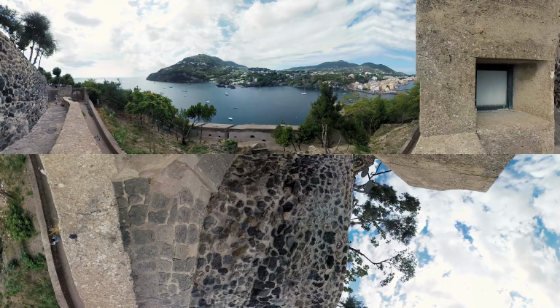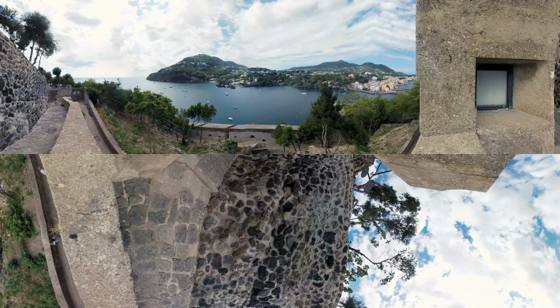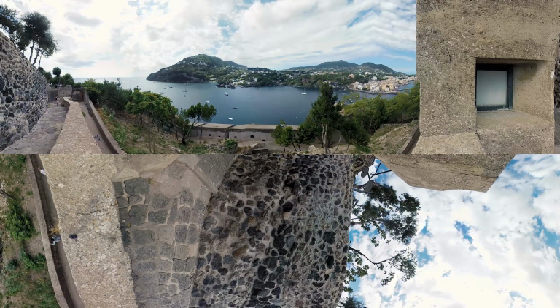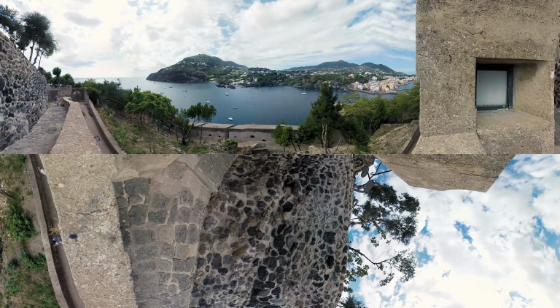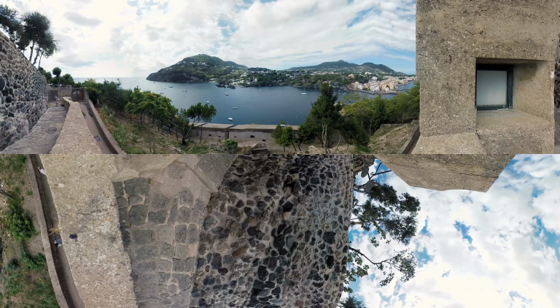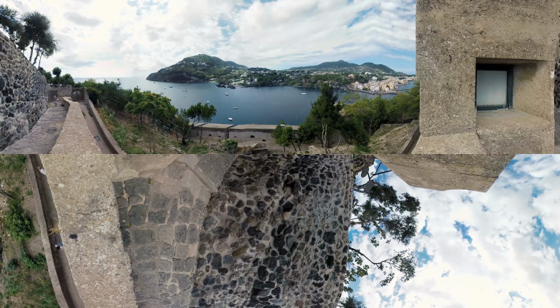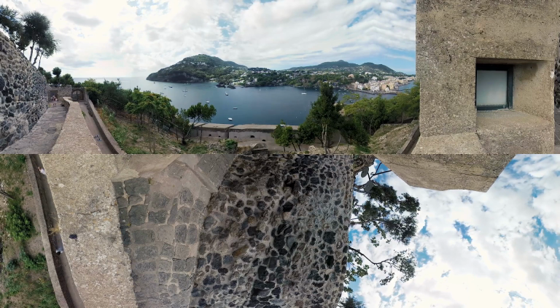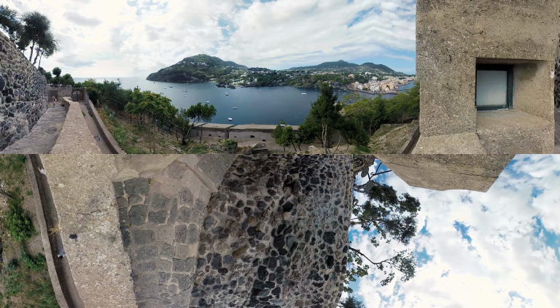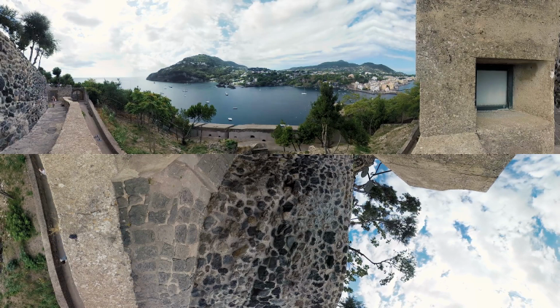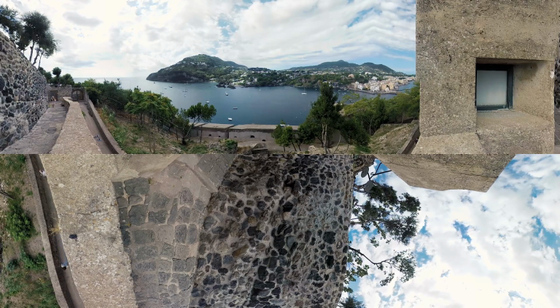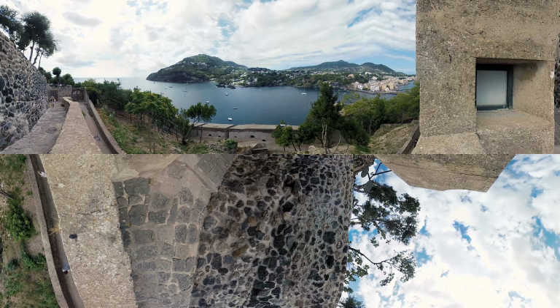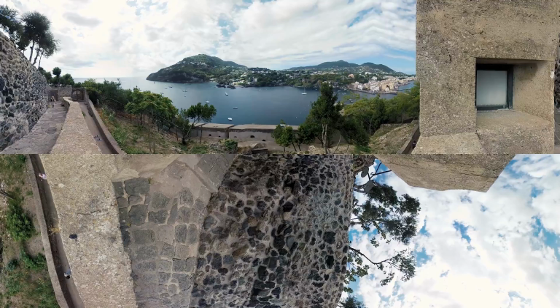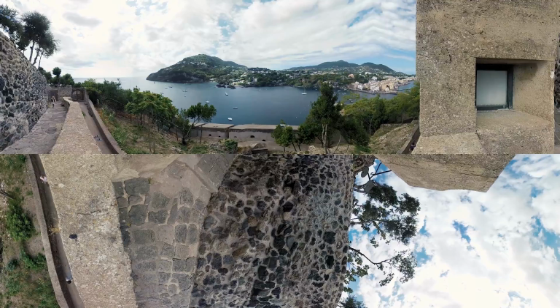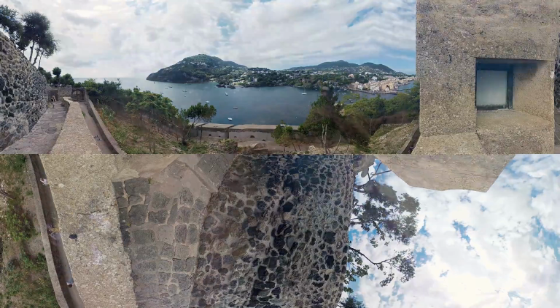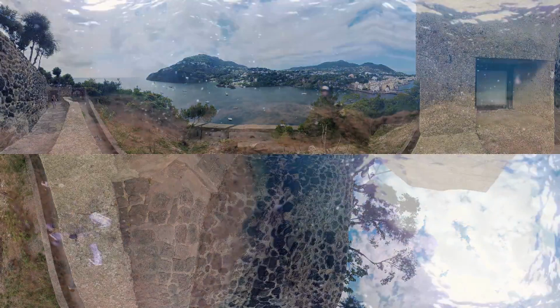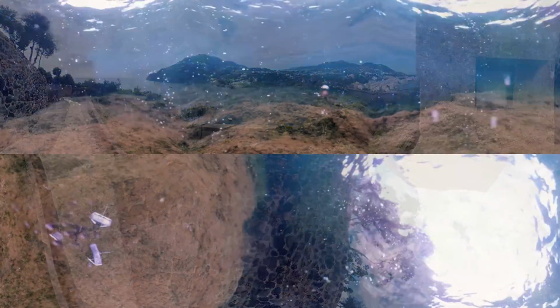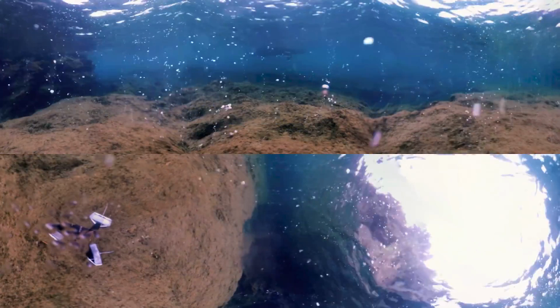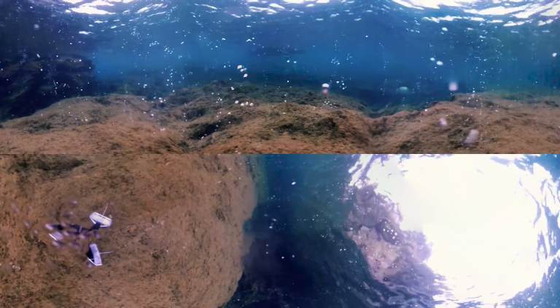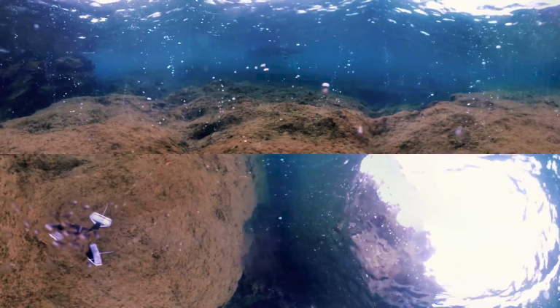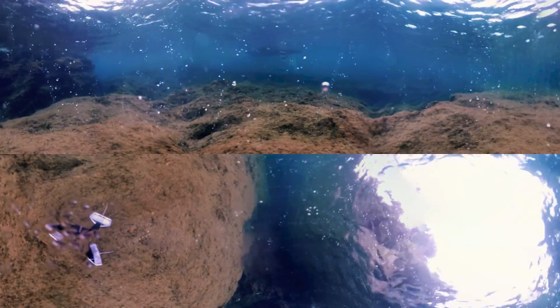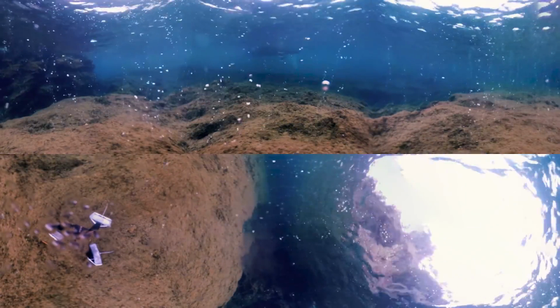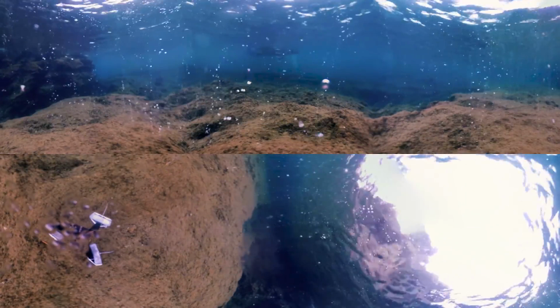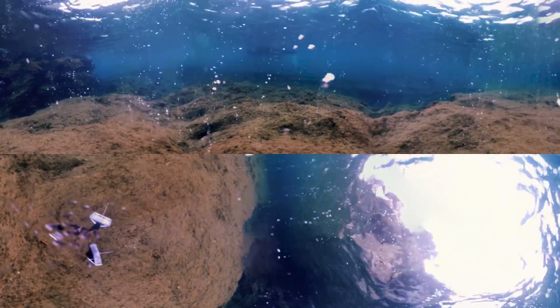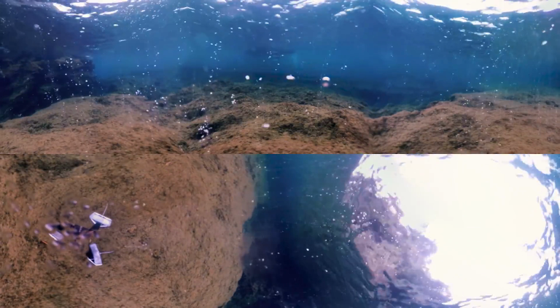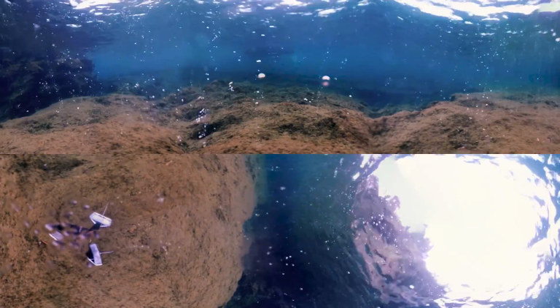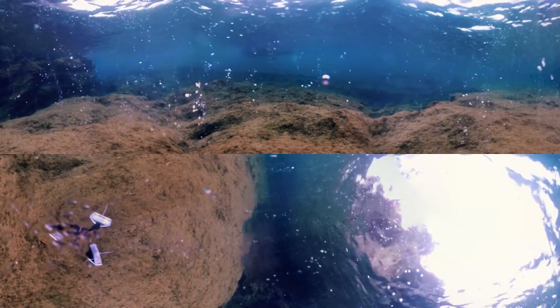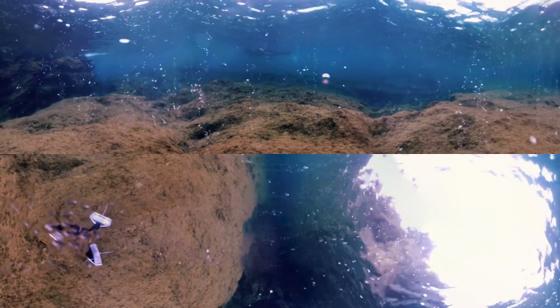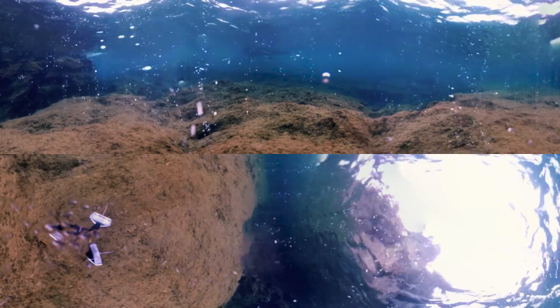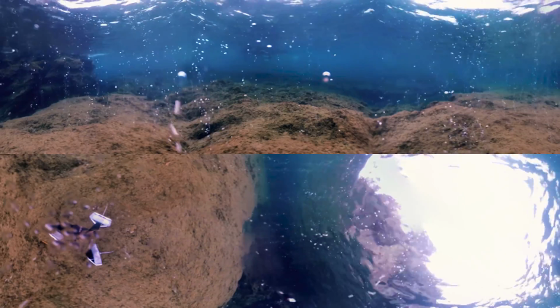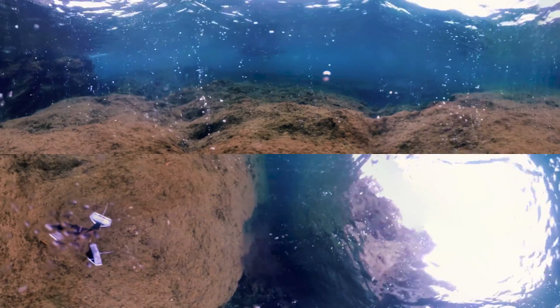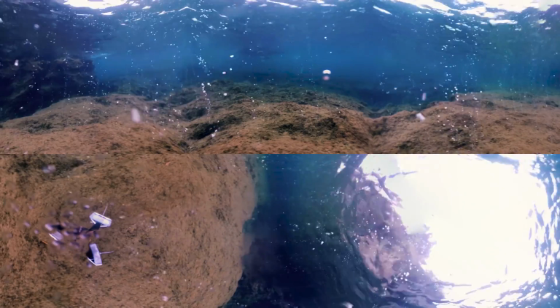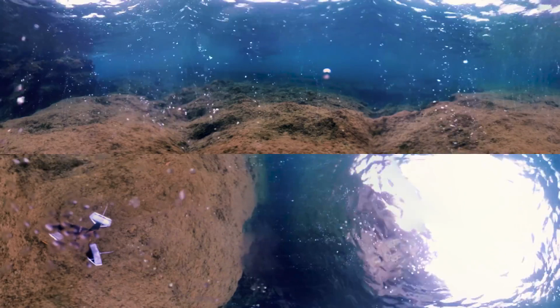From above, these island reefs look normal. But underneath the ocean's surface, scientists have made a breakthrough discovery about how climate change is rapidly affecting marine life.